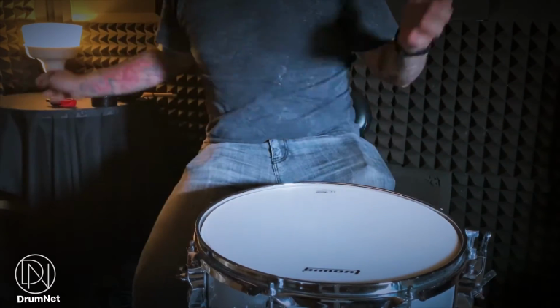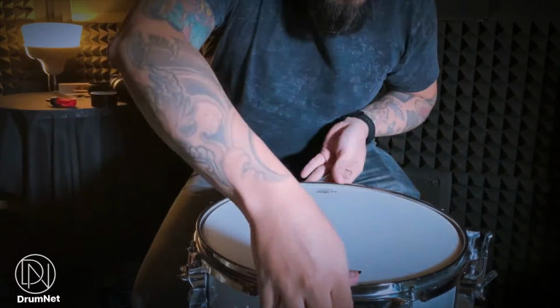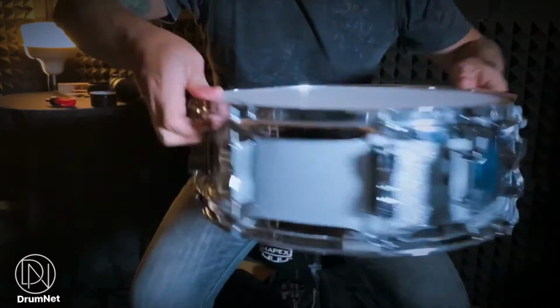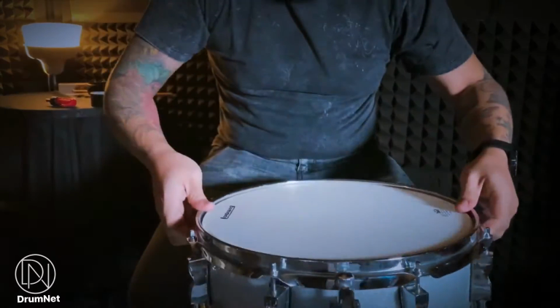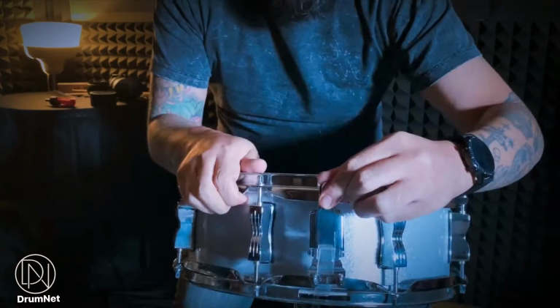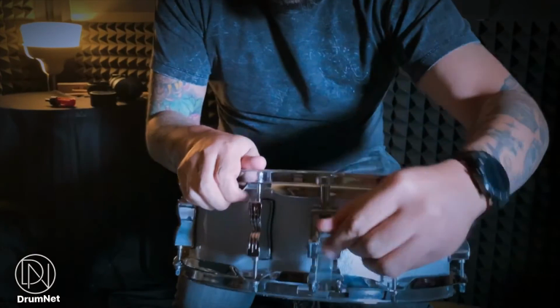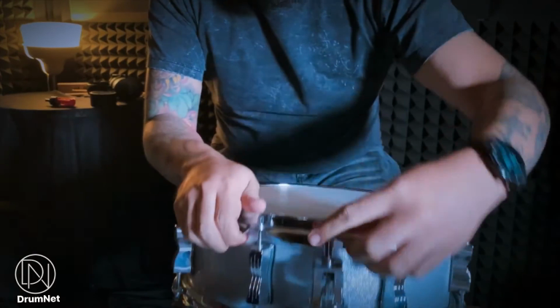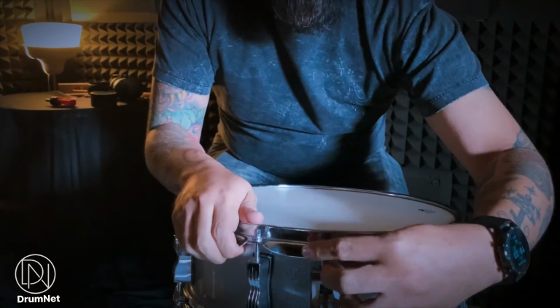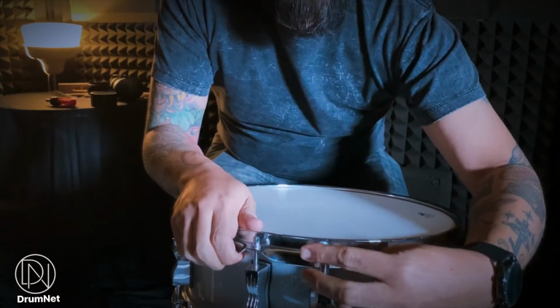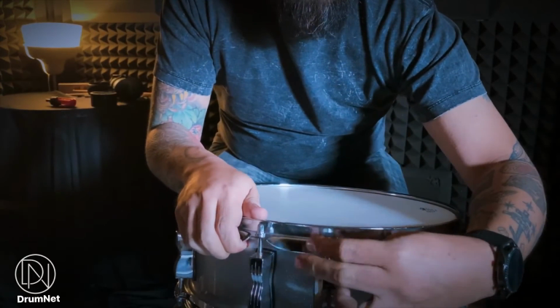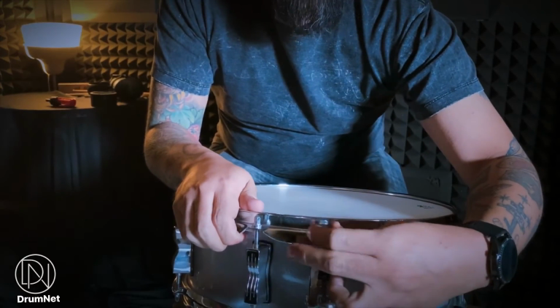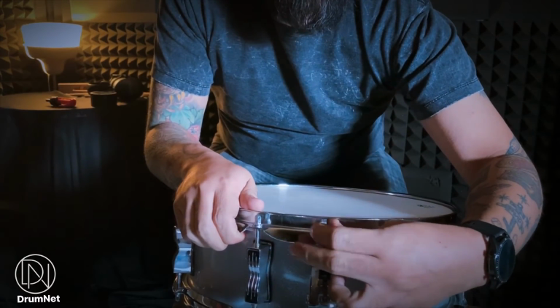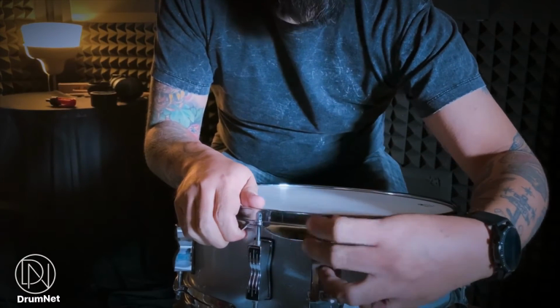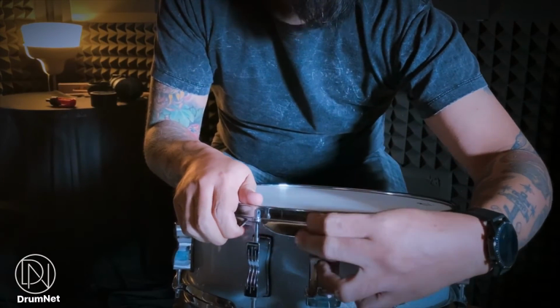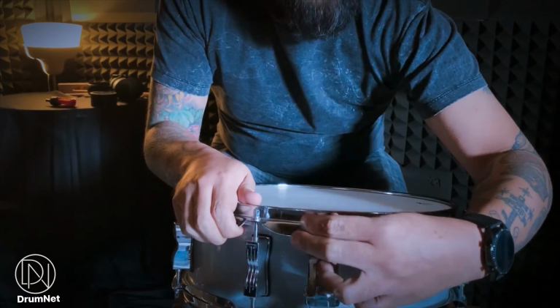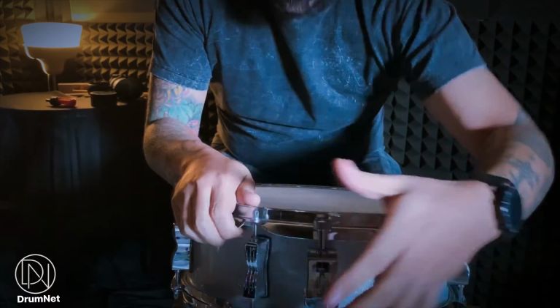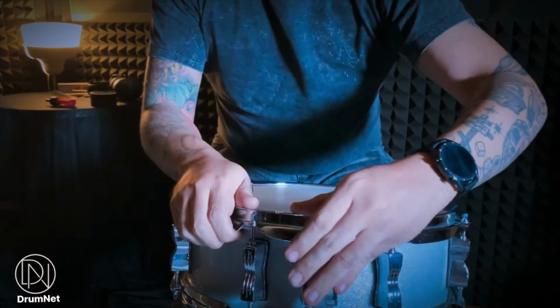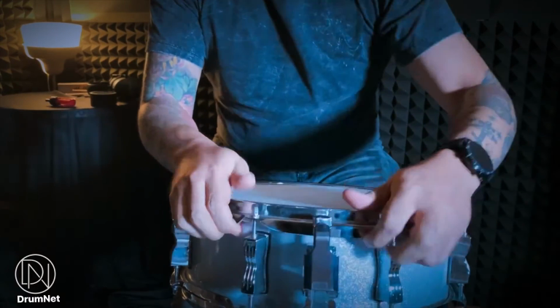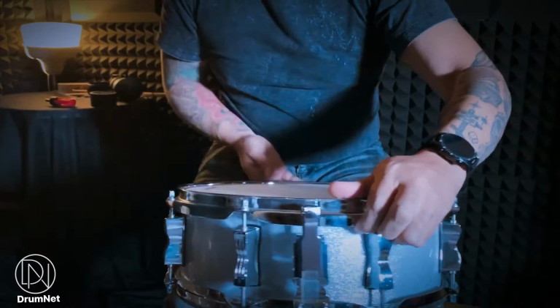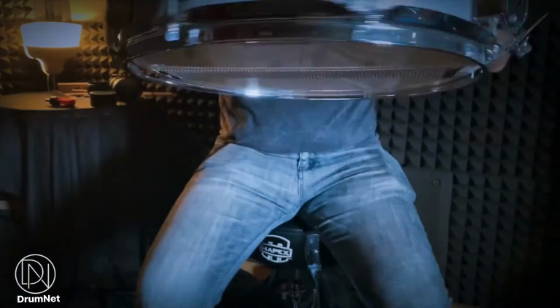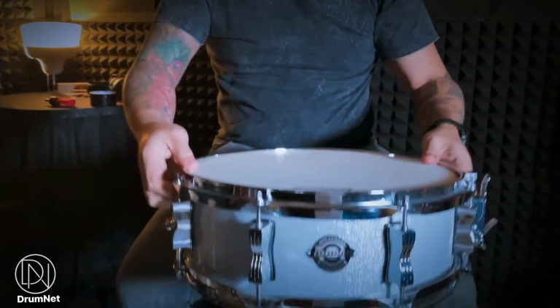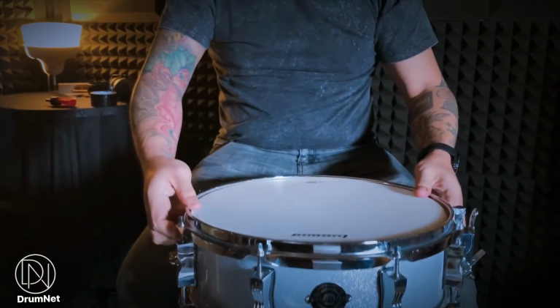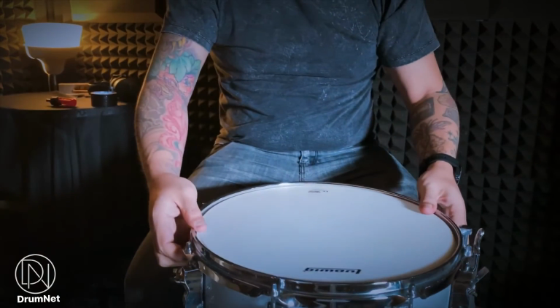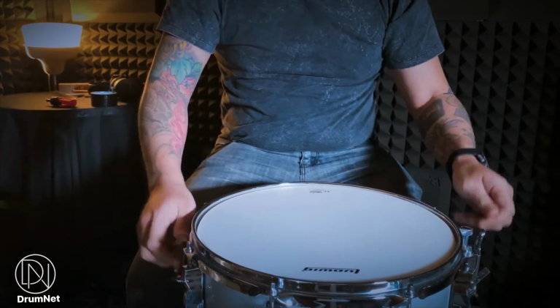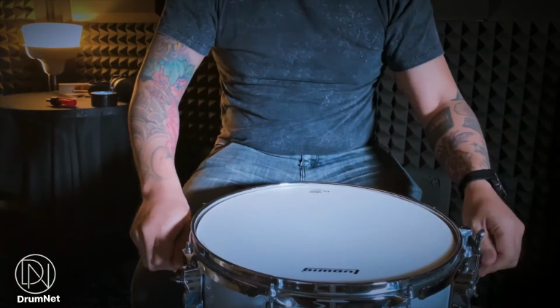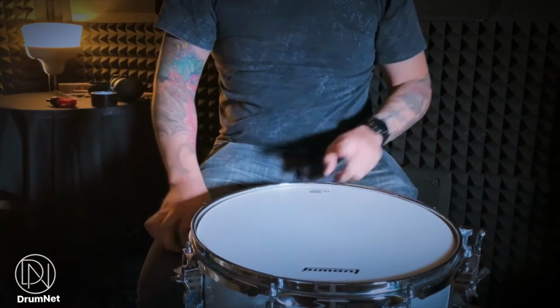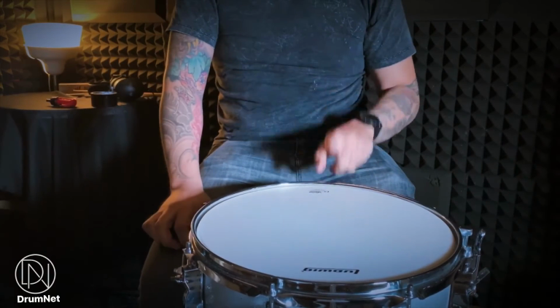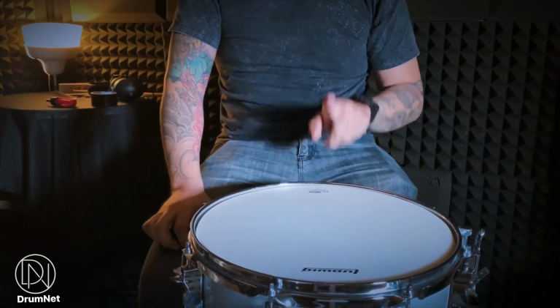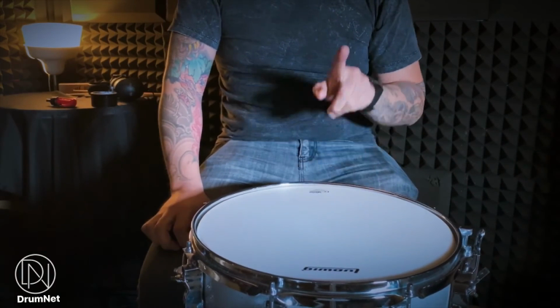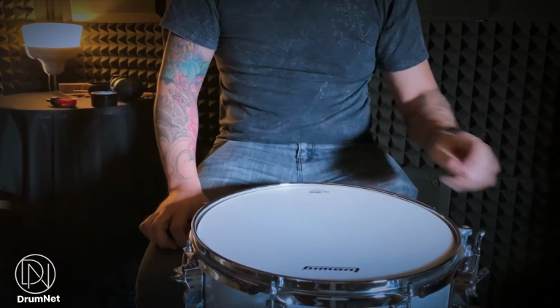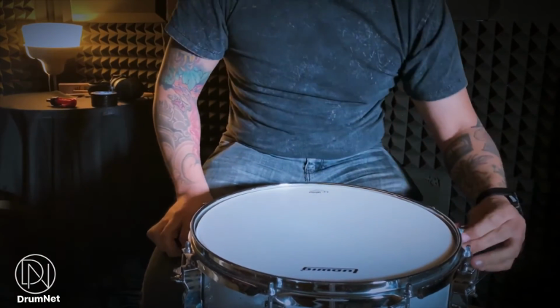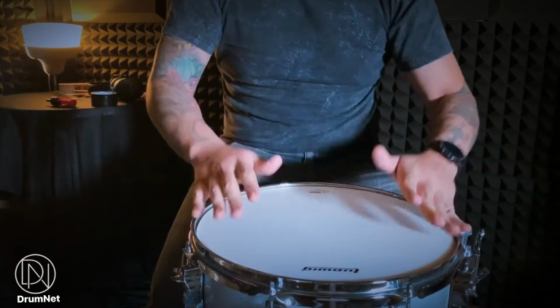Langkah ketiga, sila laraskan snappy atau strainer tersebut. Tapi berhati-hati, jangan terlalu ketat kerana ia boleh mencekikkan snare tone anda.